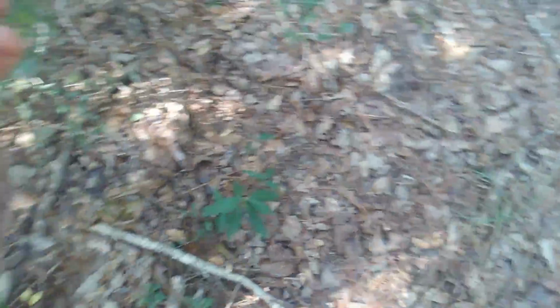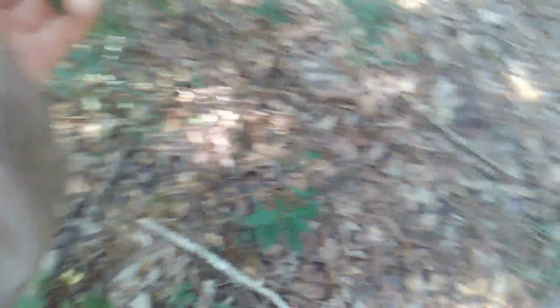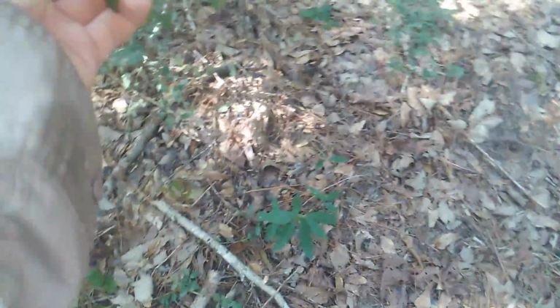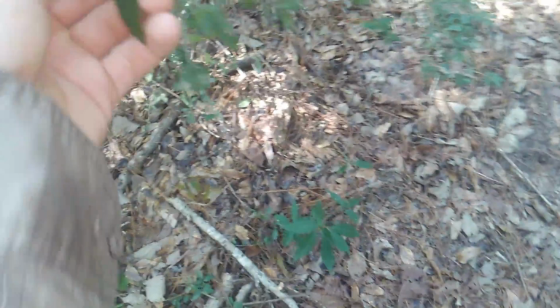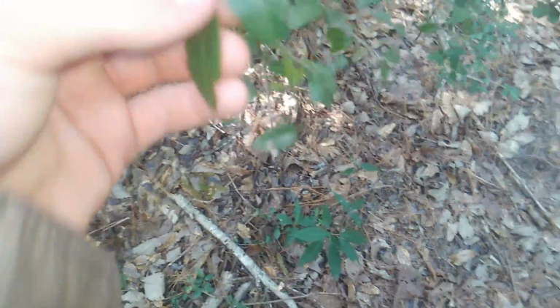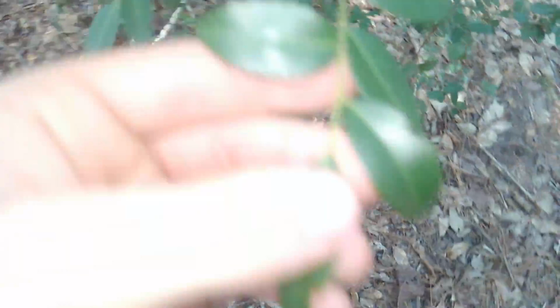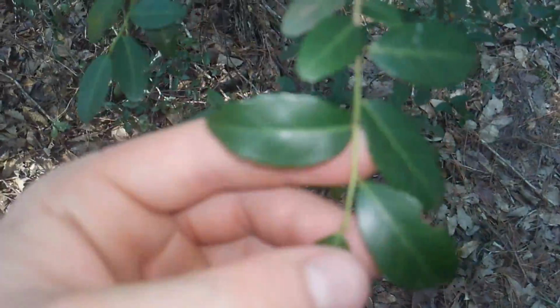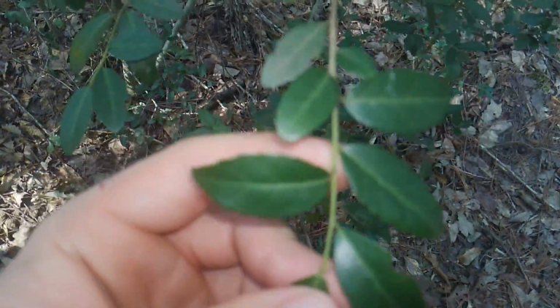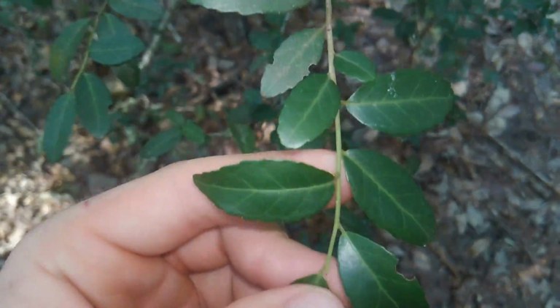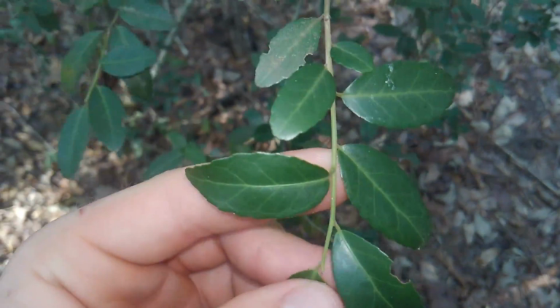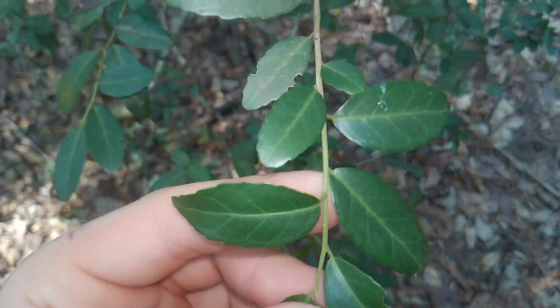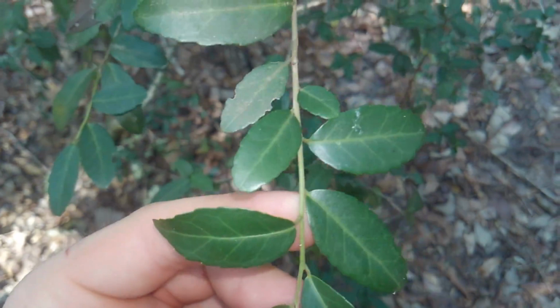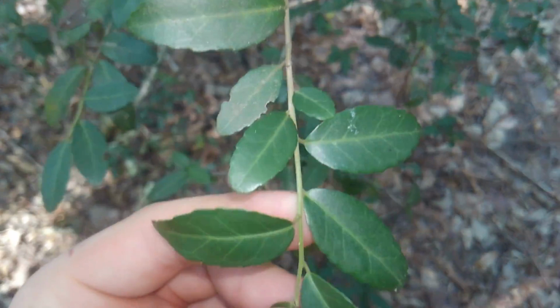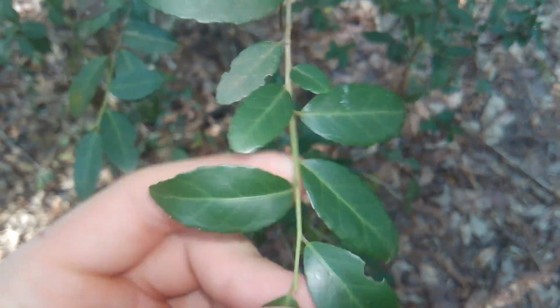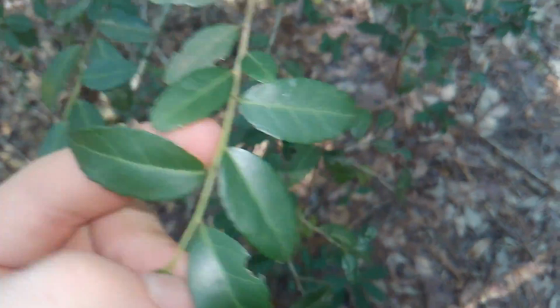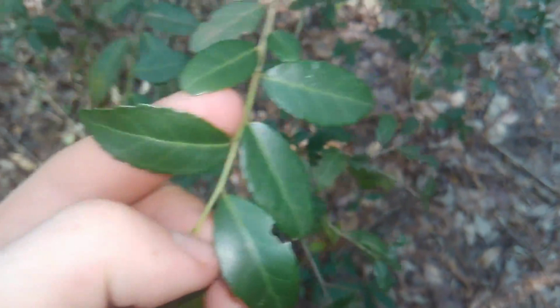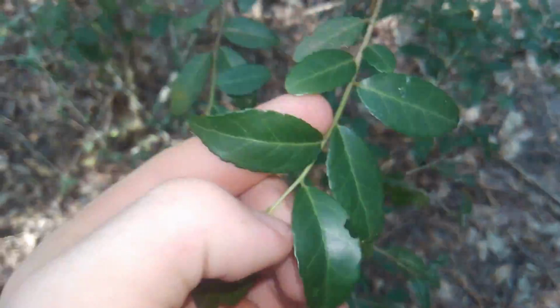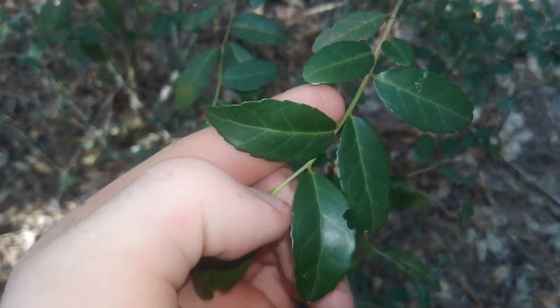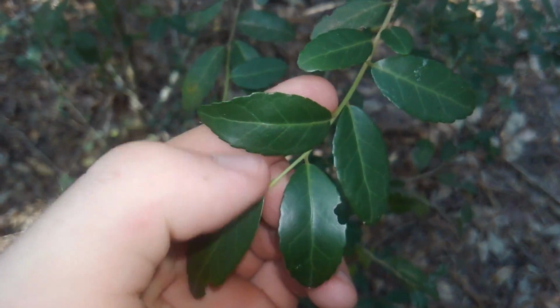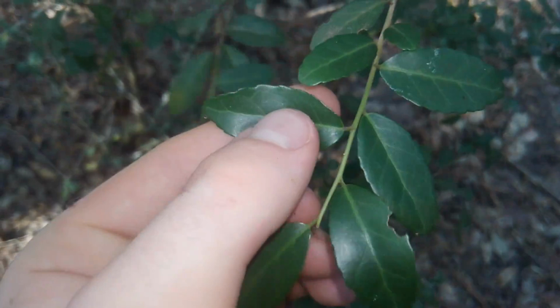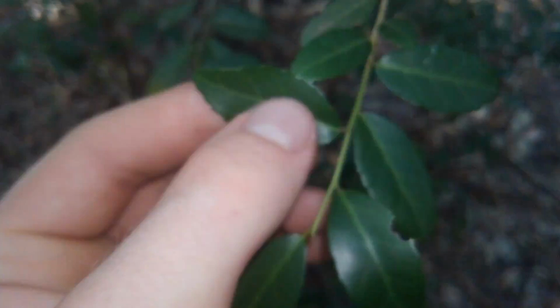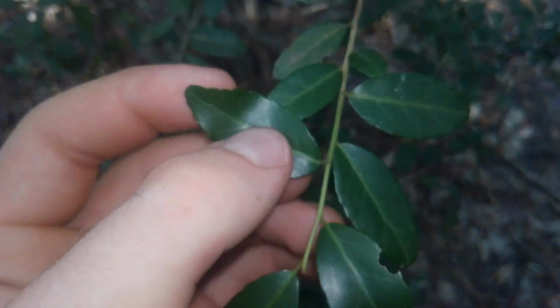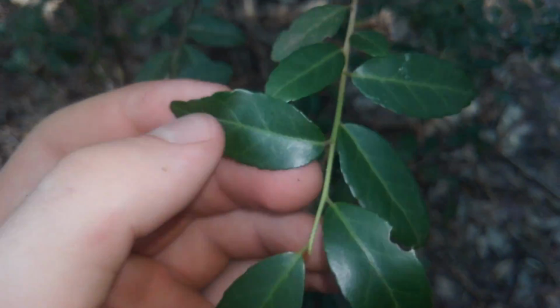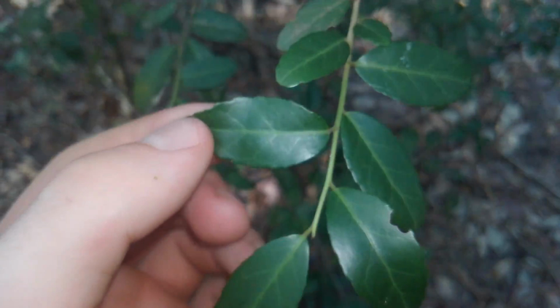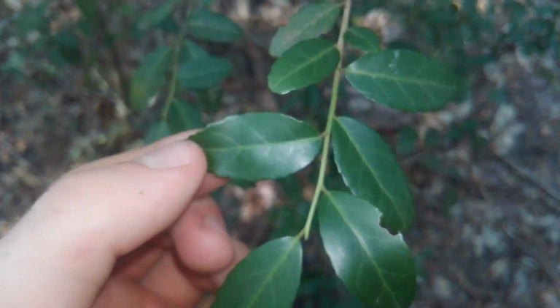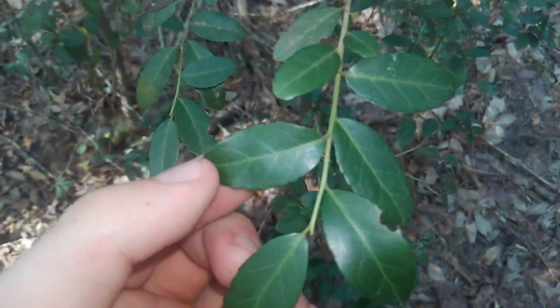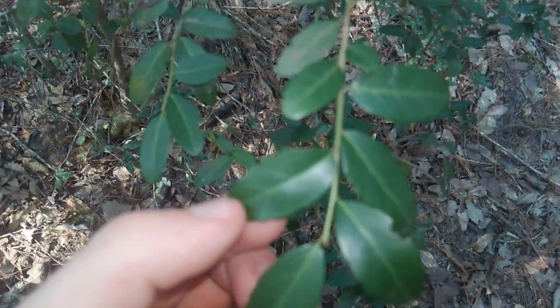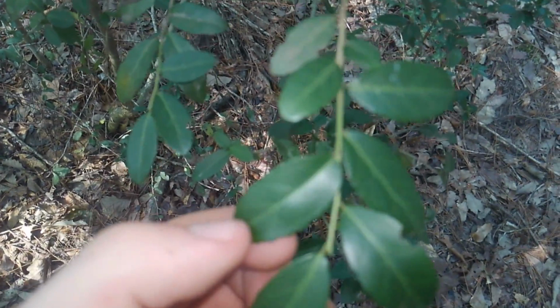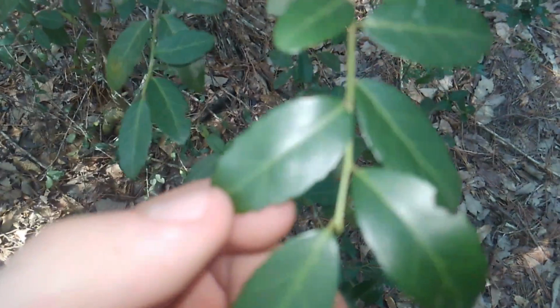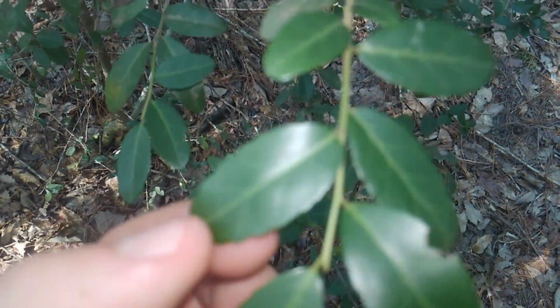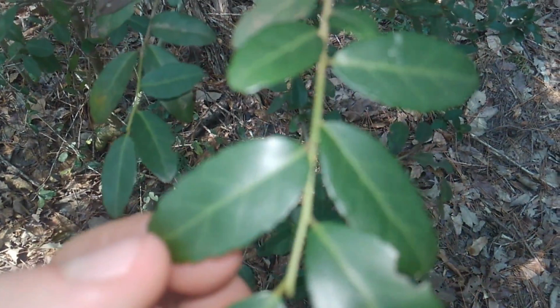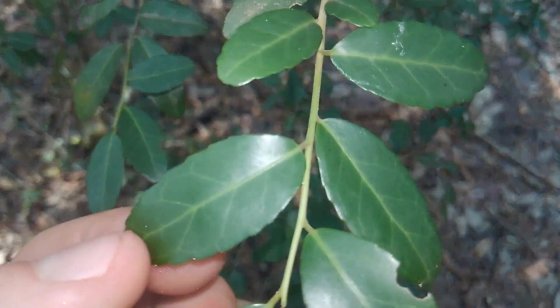When the leaves are dried — if you find a dead plant — they will be a very dark, dark brown, almost black. That's what the dried leaves look like.